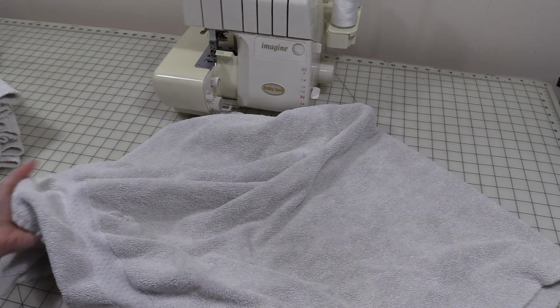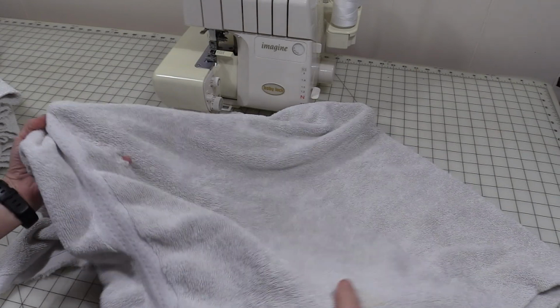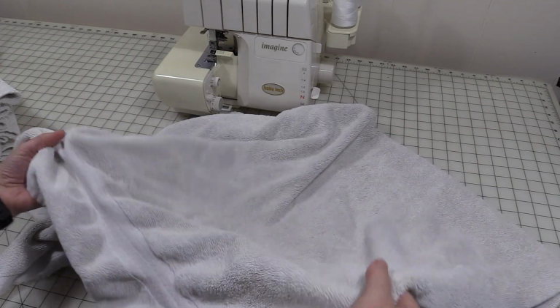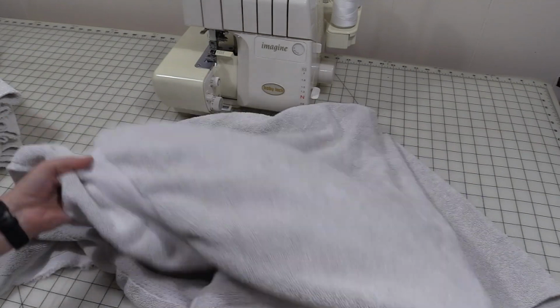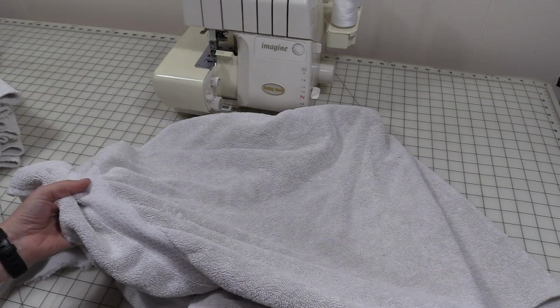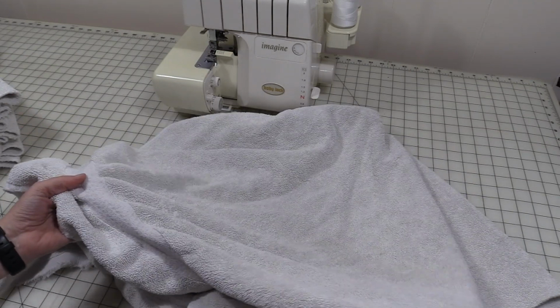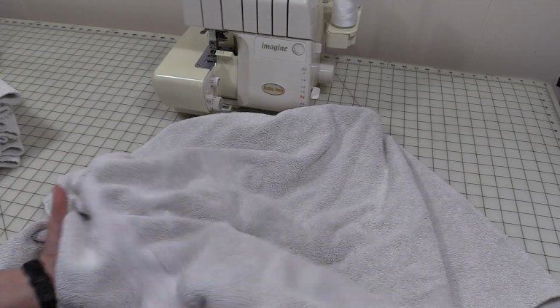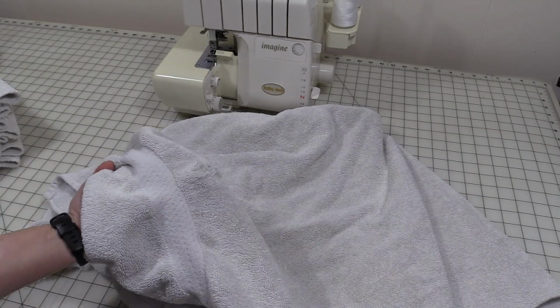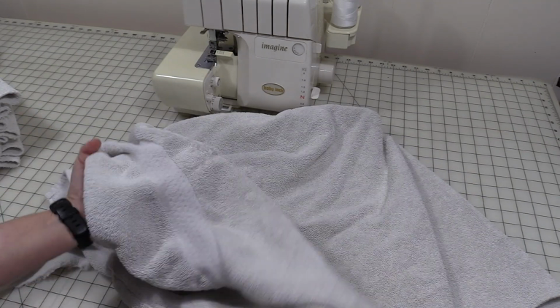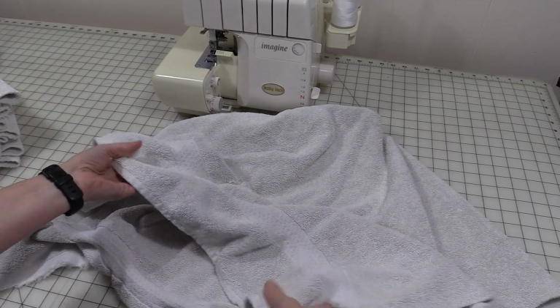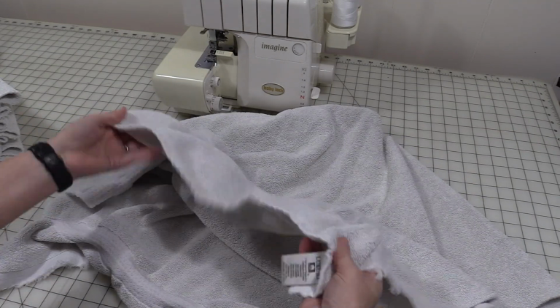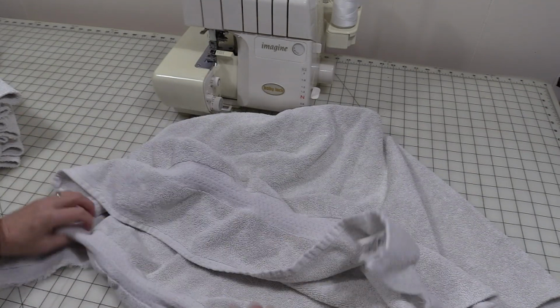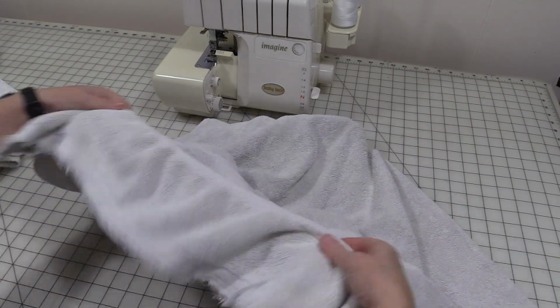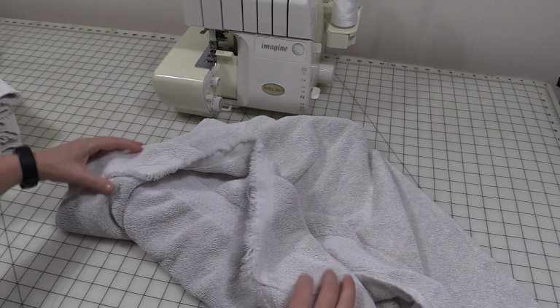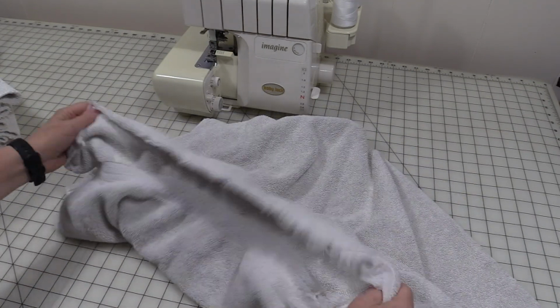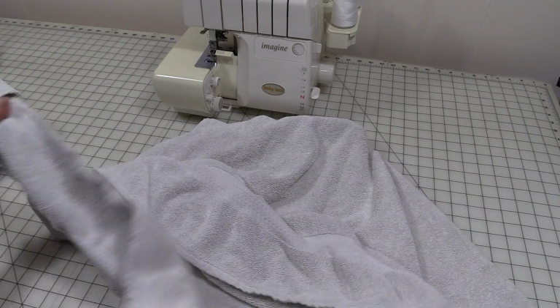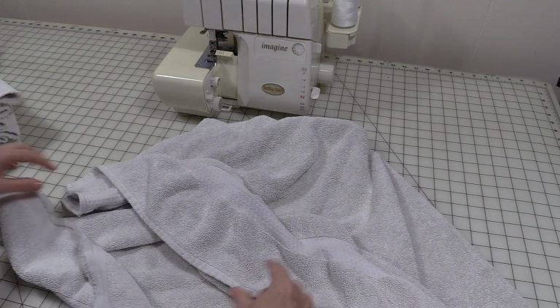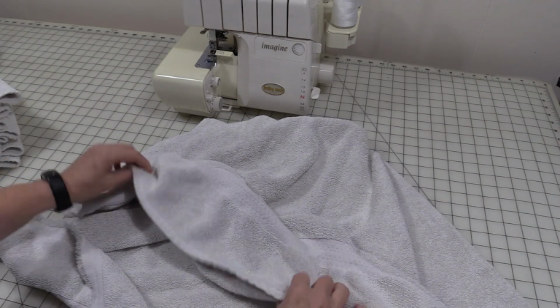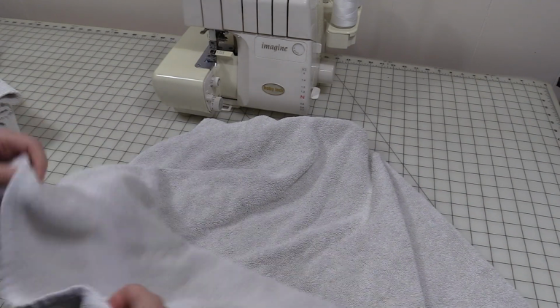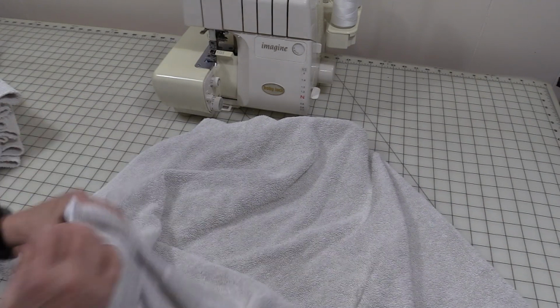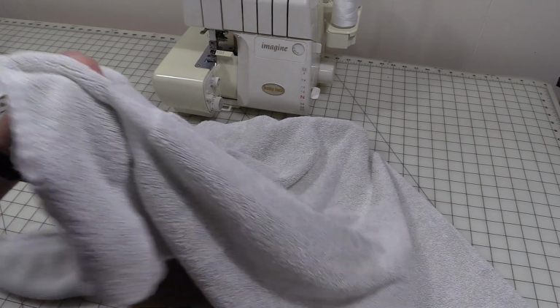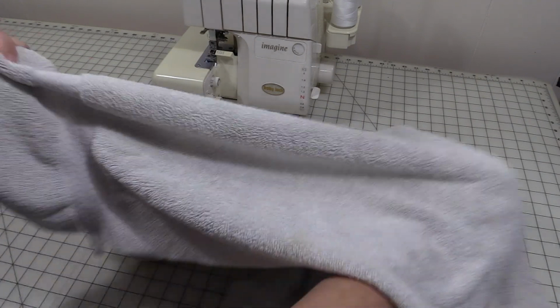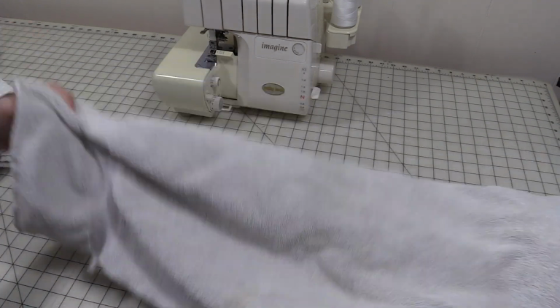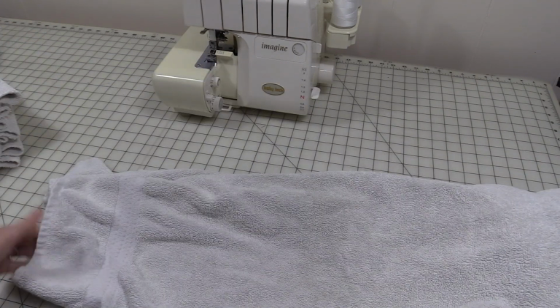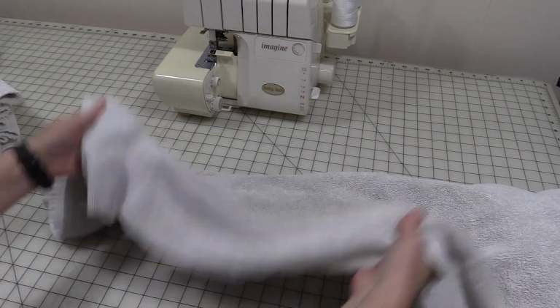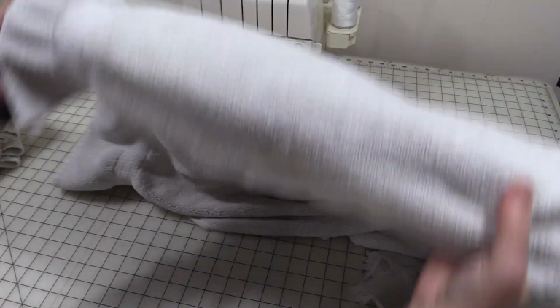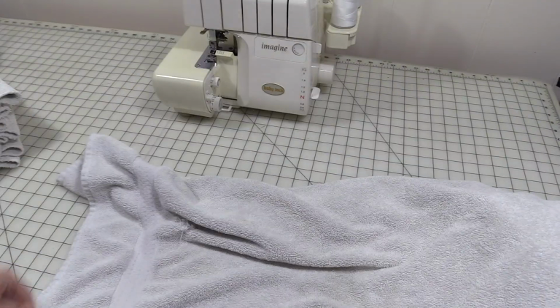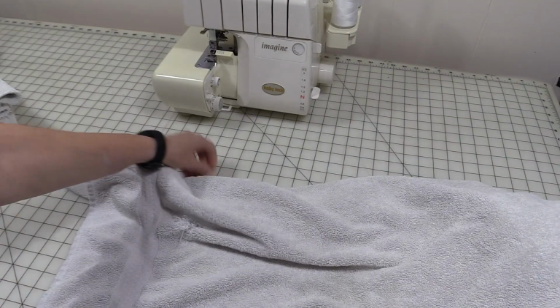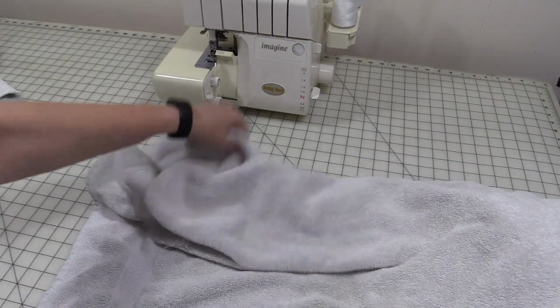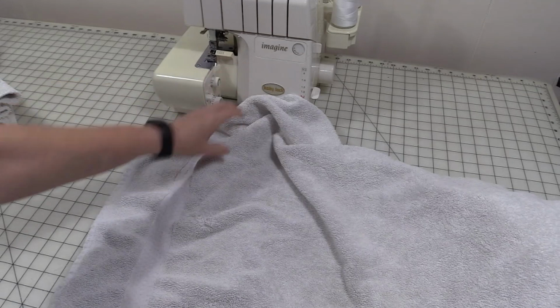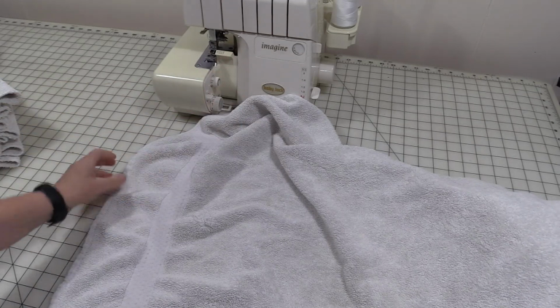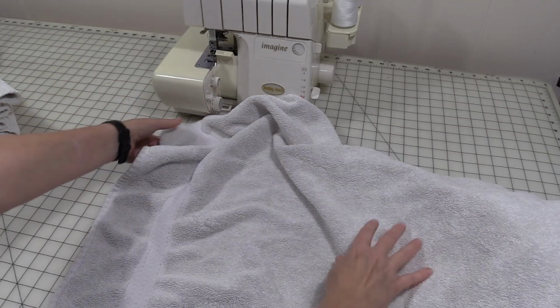I've got an old towel. It's got holes, edges are frayed, and this is actually one of the nicer ones that I'm repurposing.